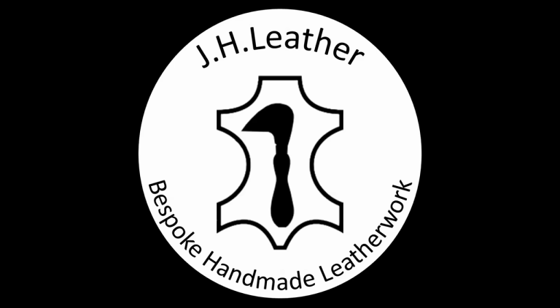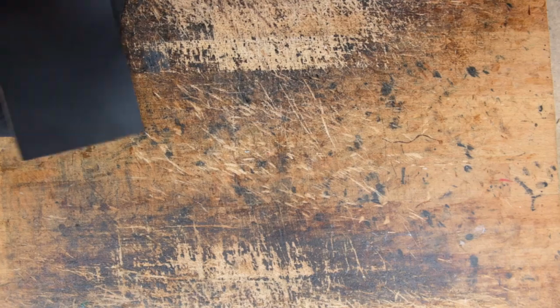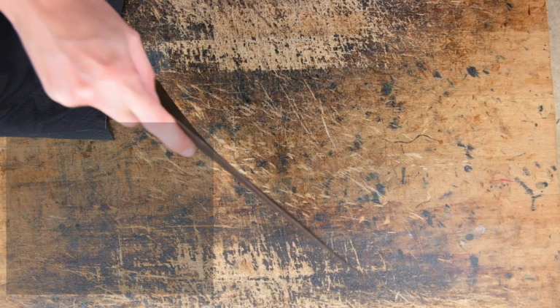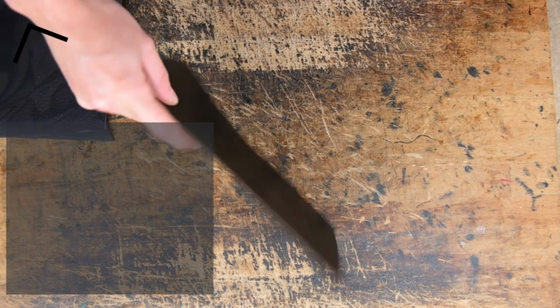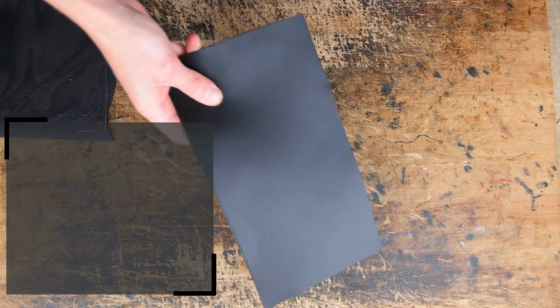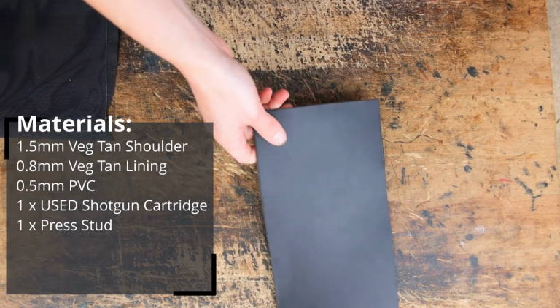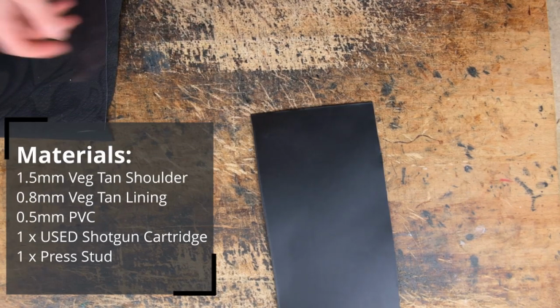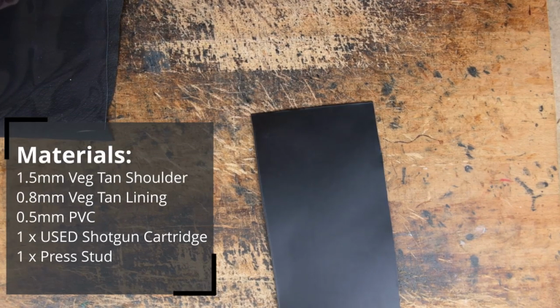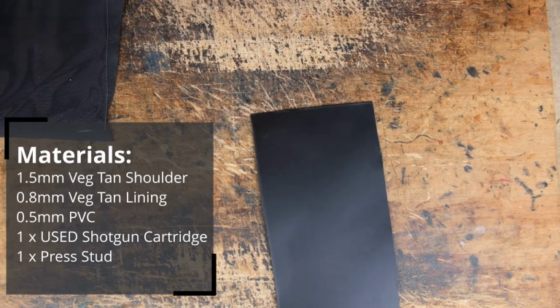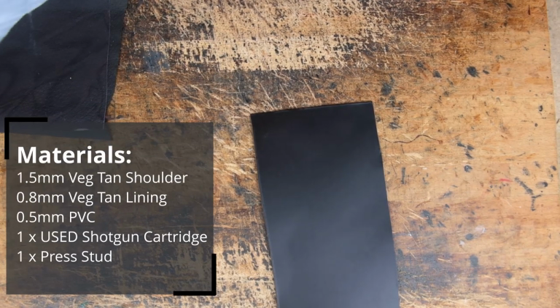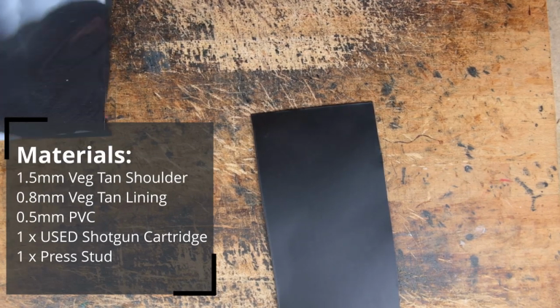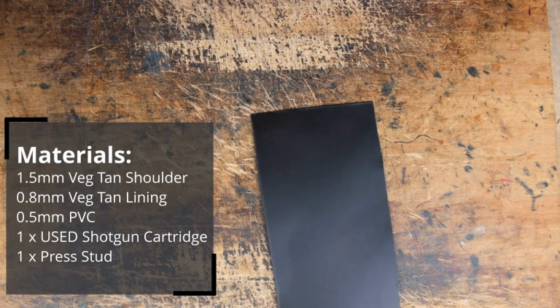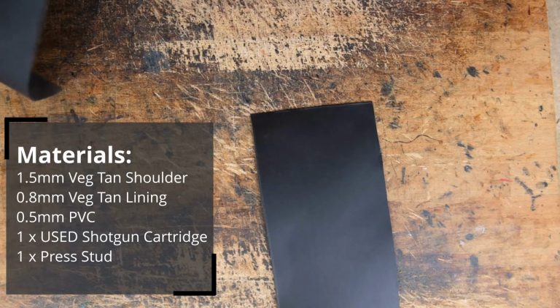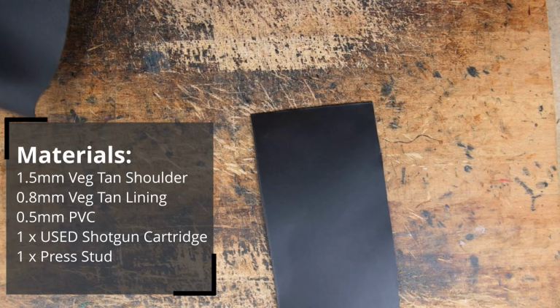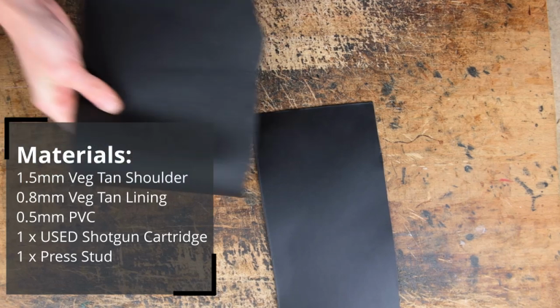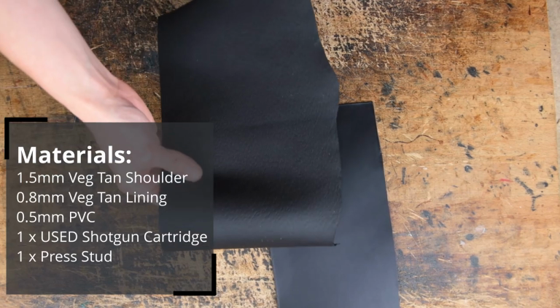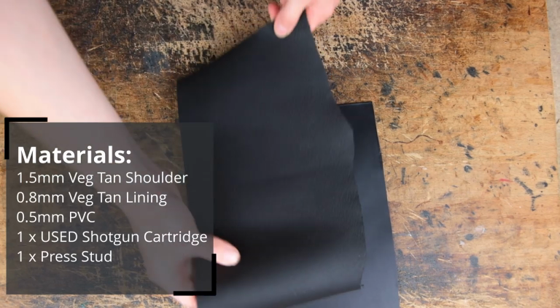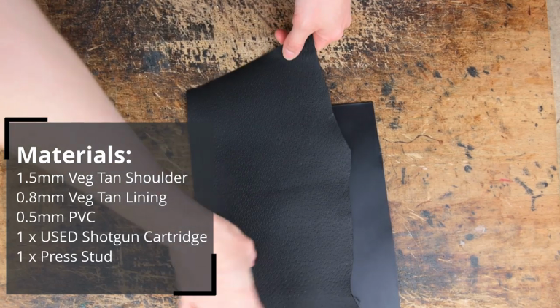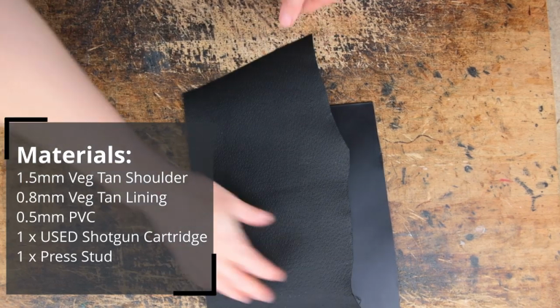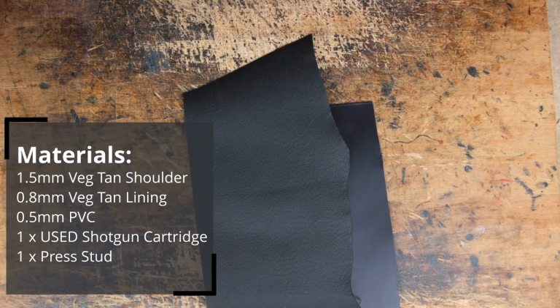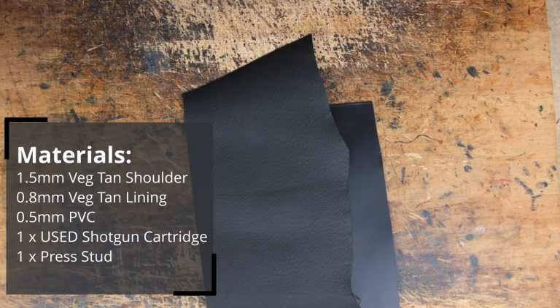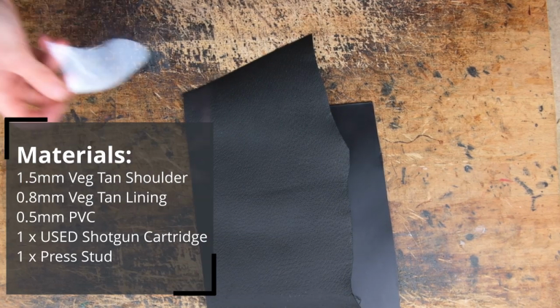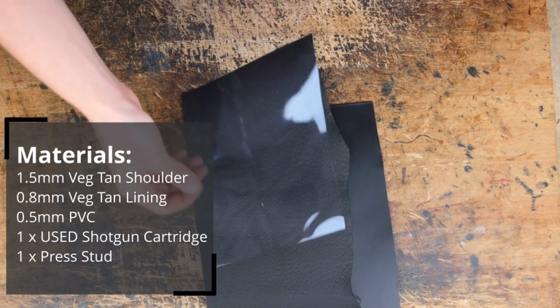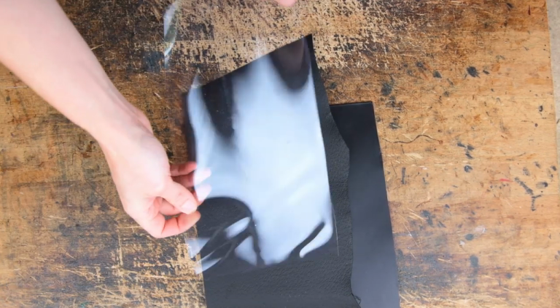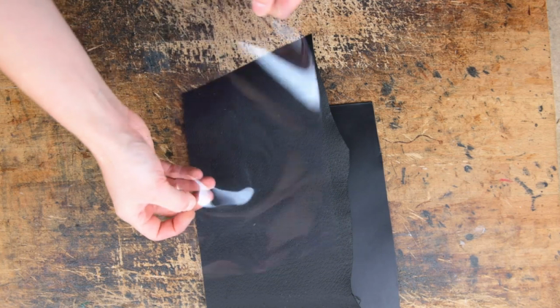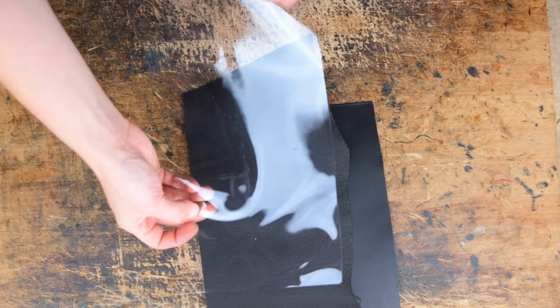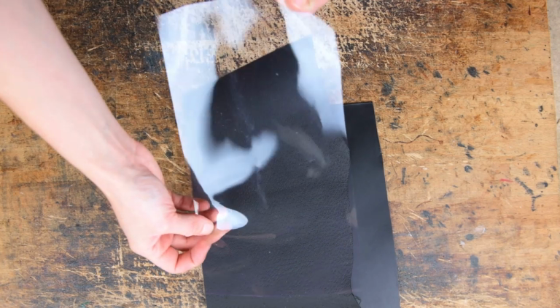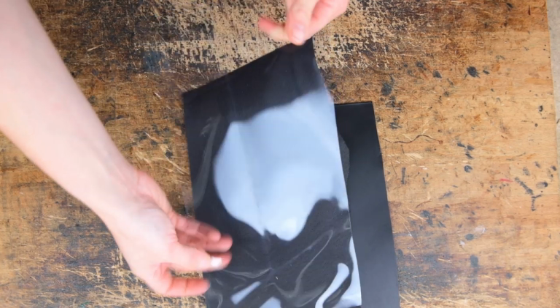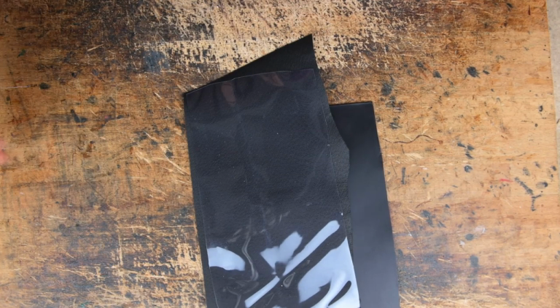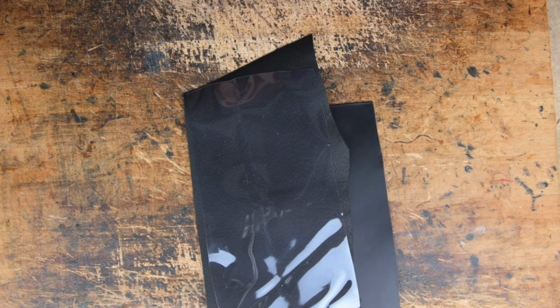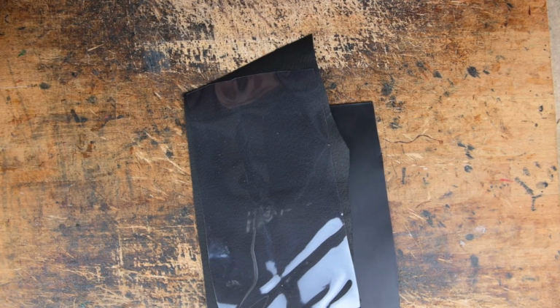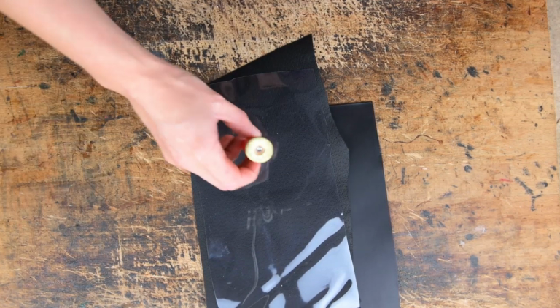For this tutorial you will need some 1.5mm VegTan shoulder, 0.8mm VegTan lining leather and 0.5mm UPVC, a used shotgun round and a set of press studs.